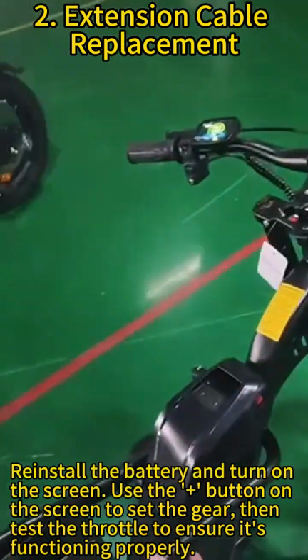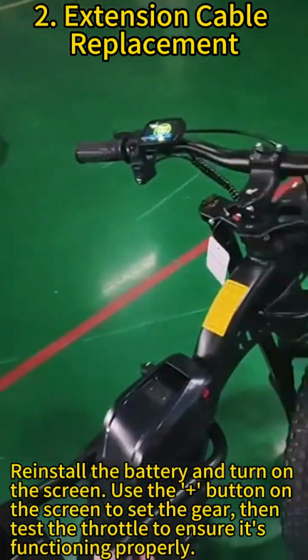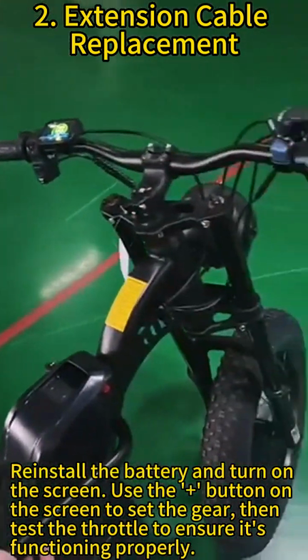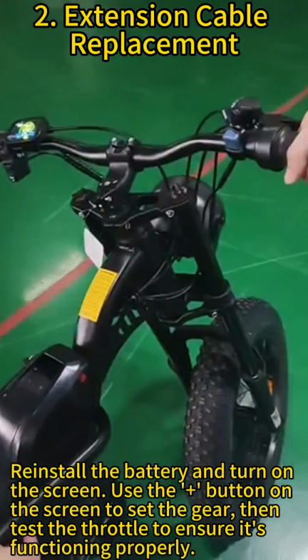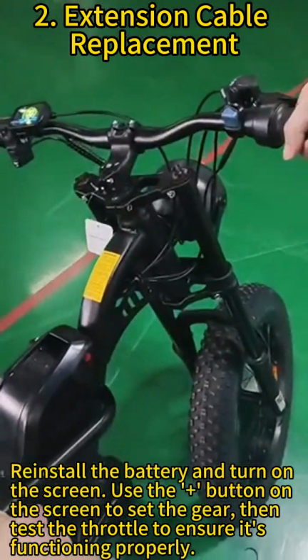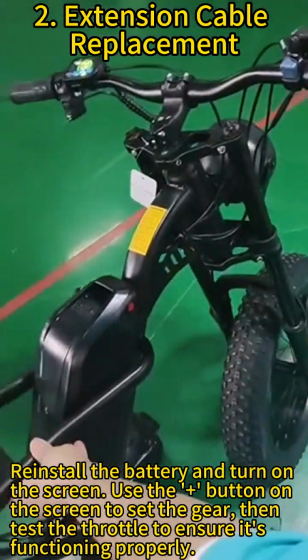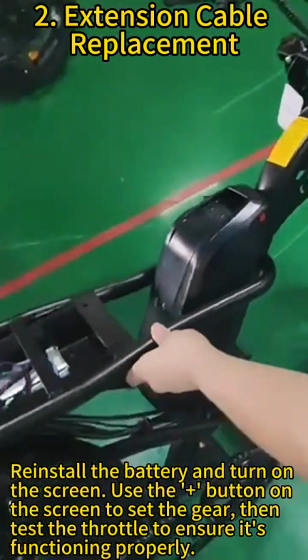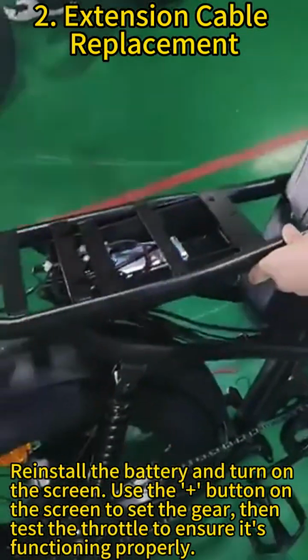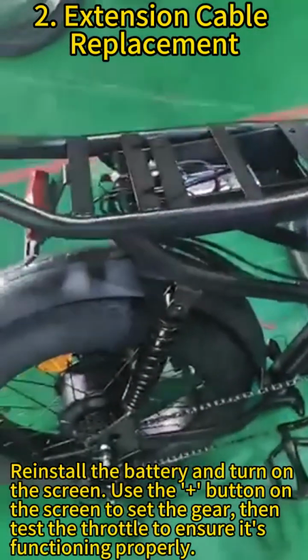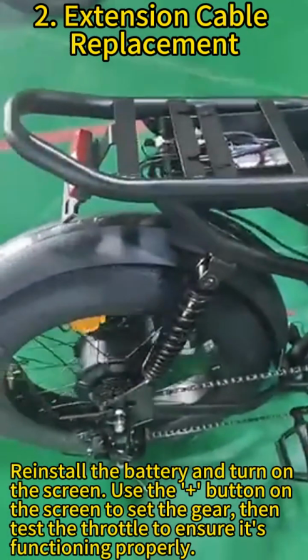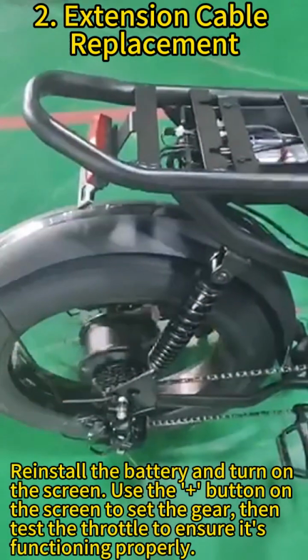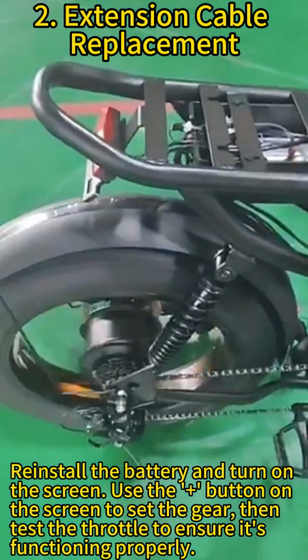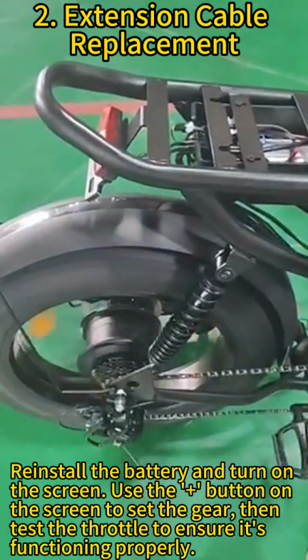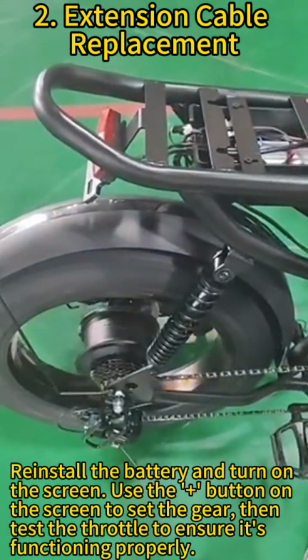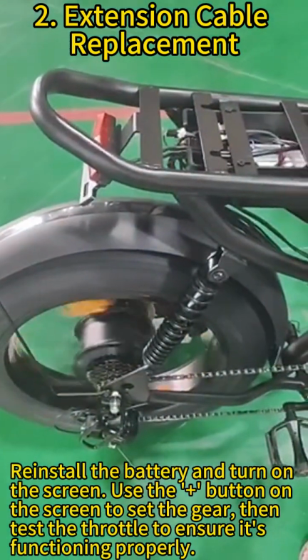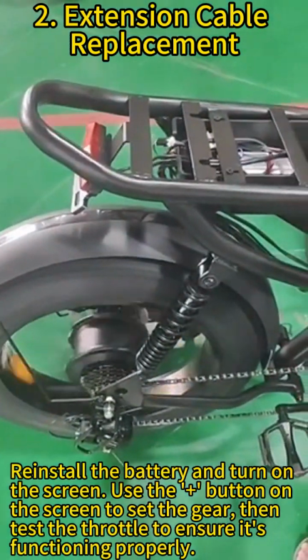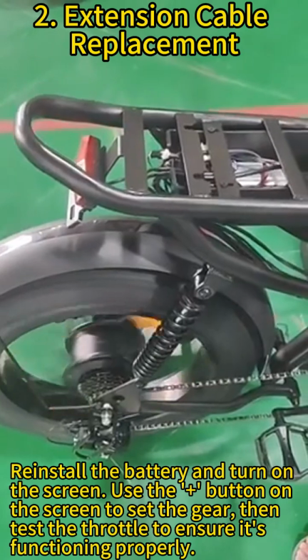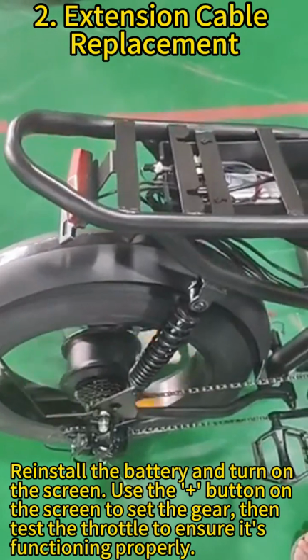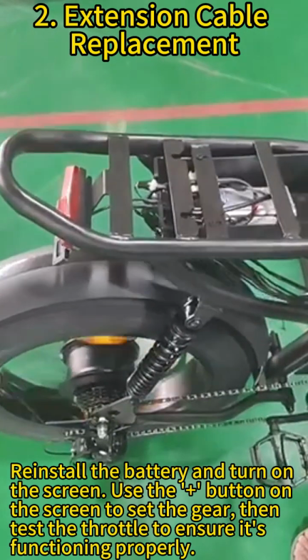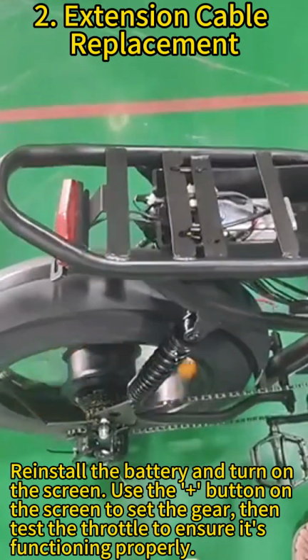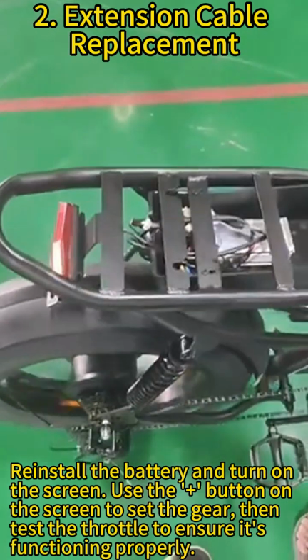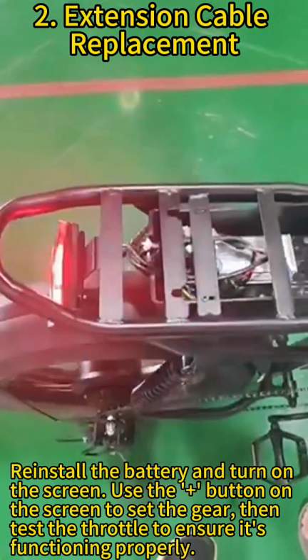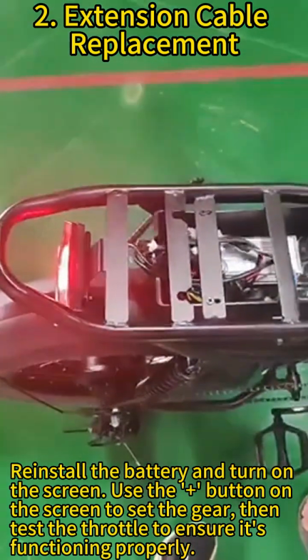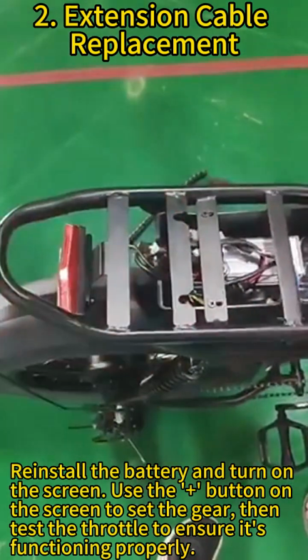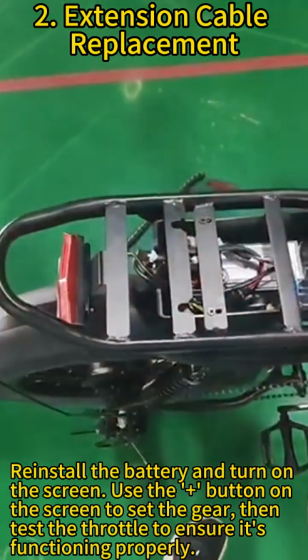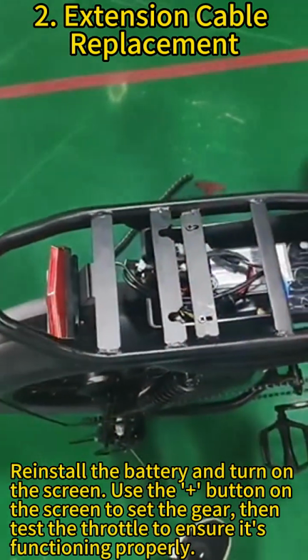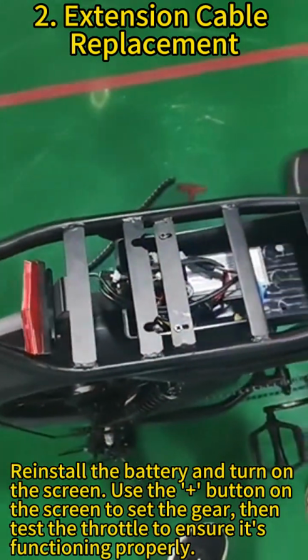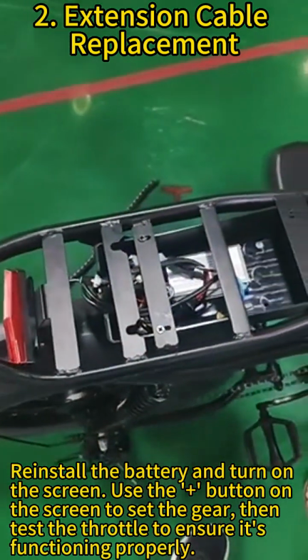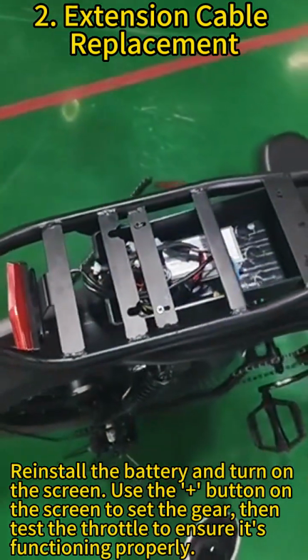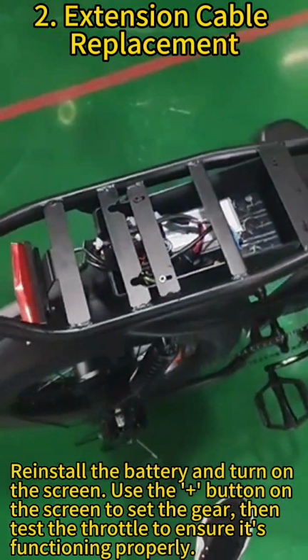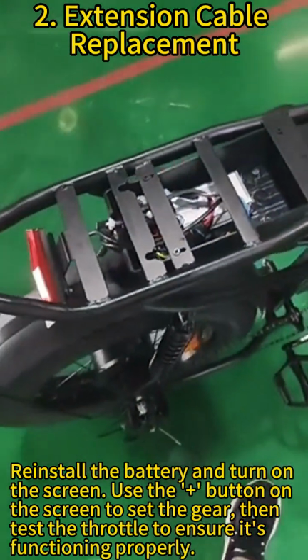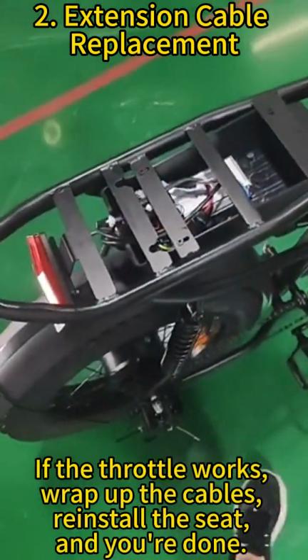Reinstall the battery and turn on the screen. Use the up/down button on the screen to set the gear, then test the throttle to ensure it is functioning properly.